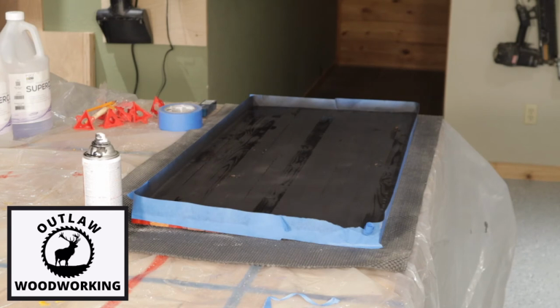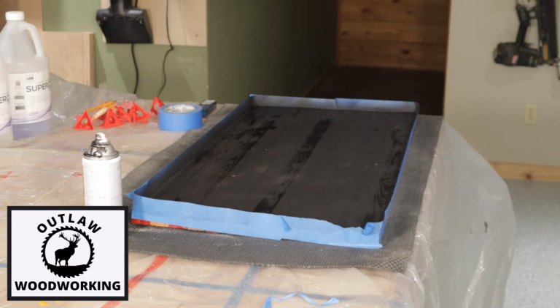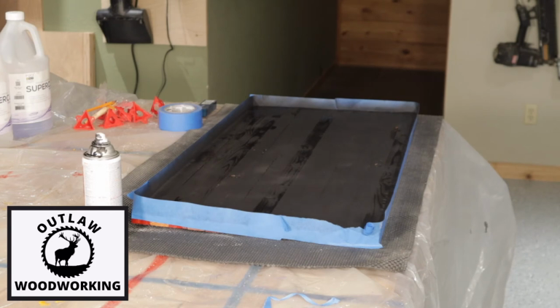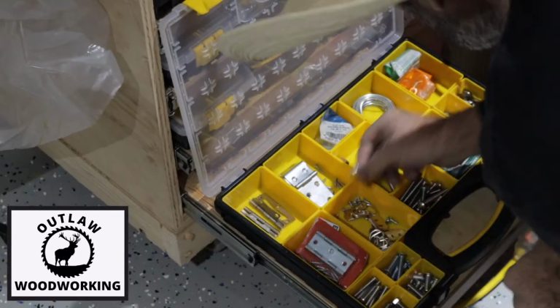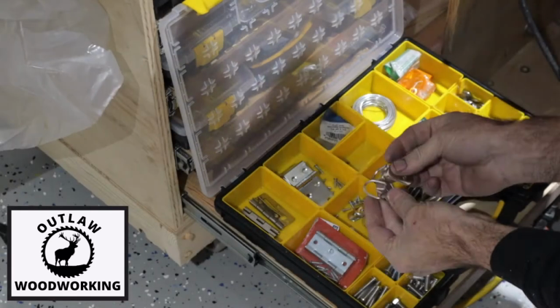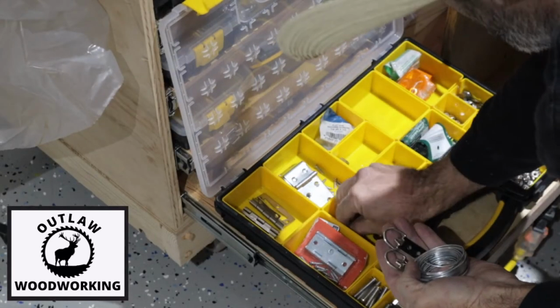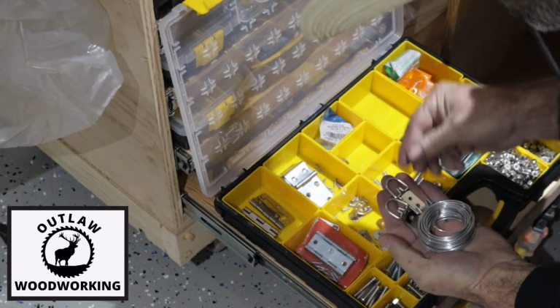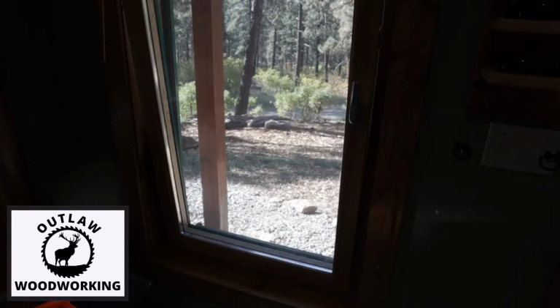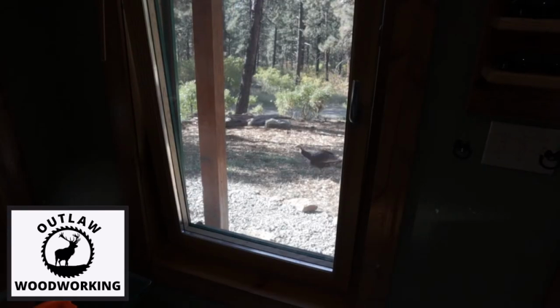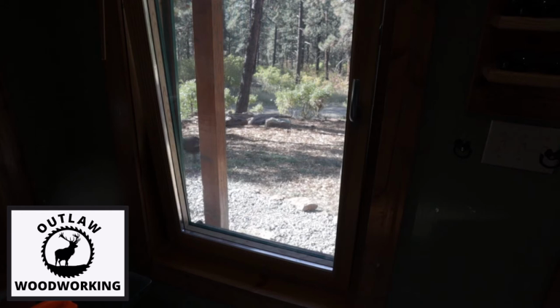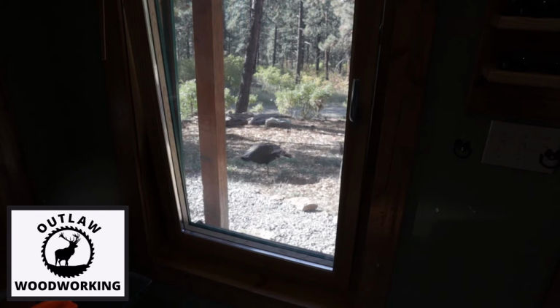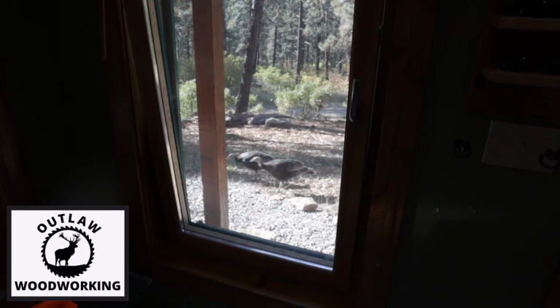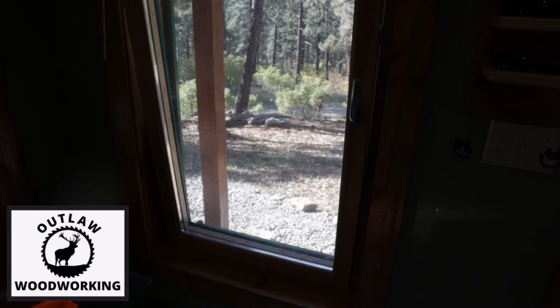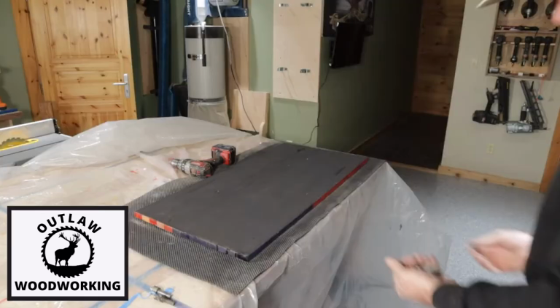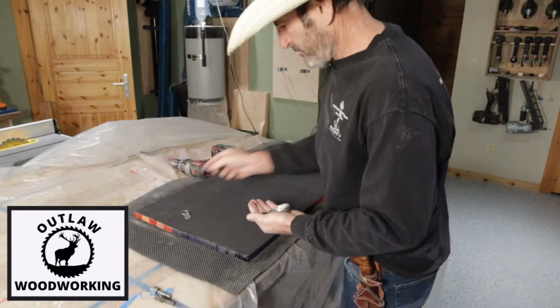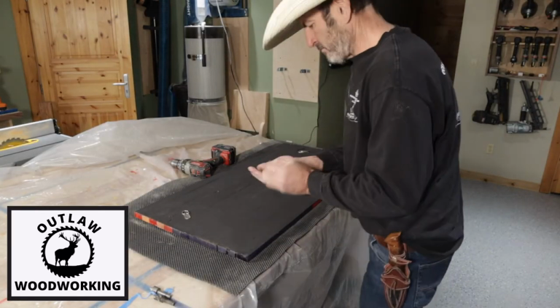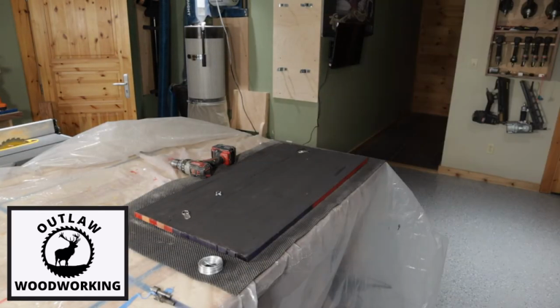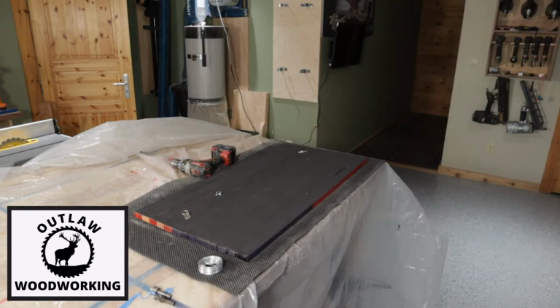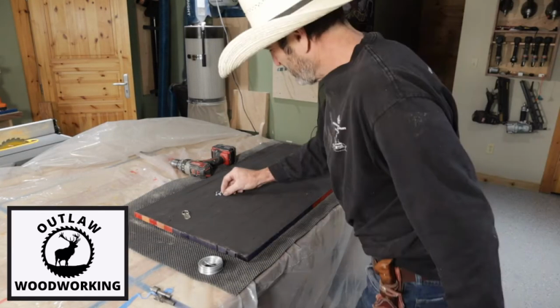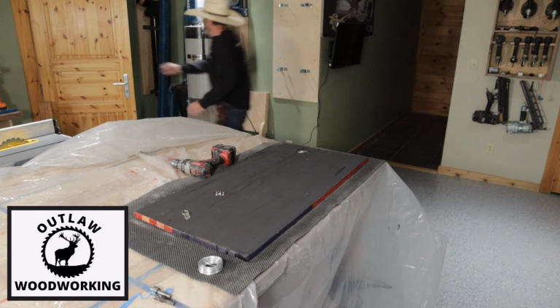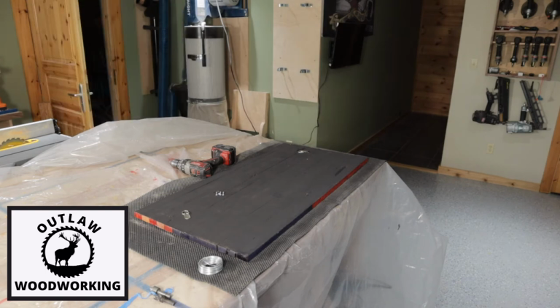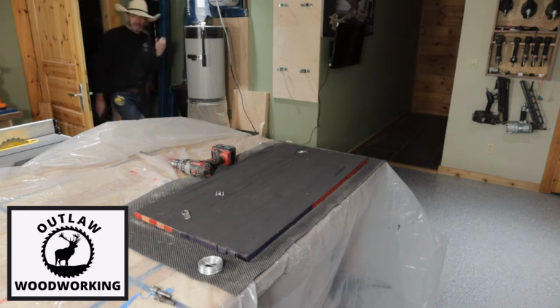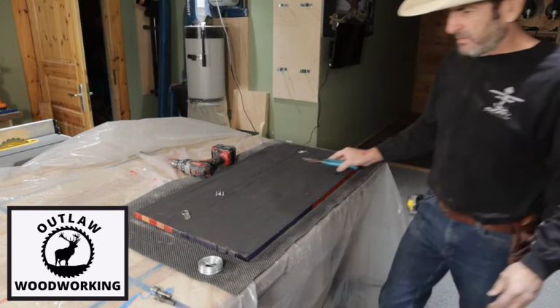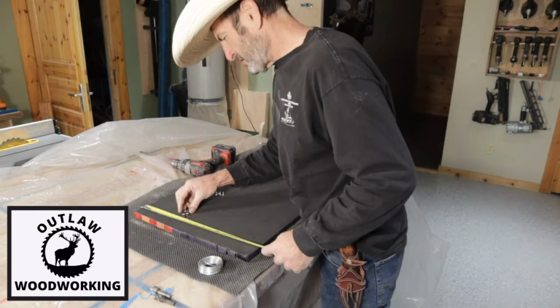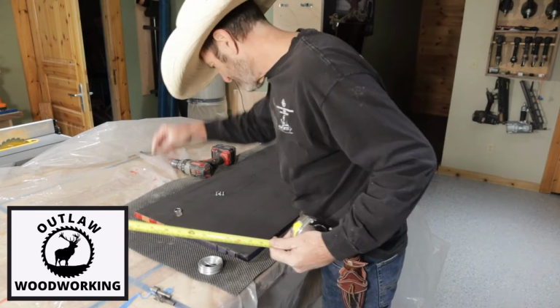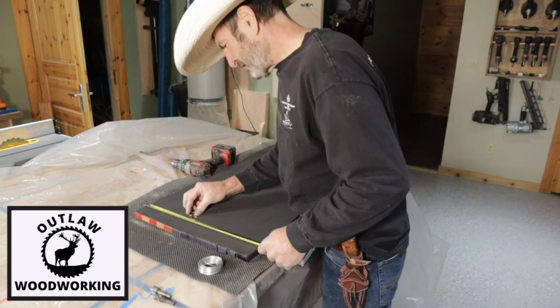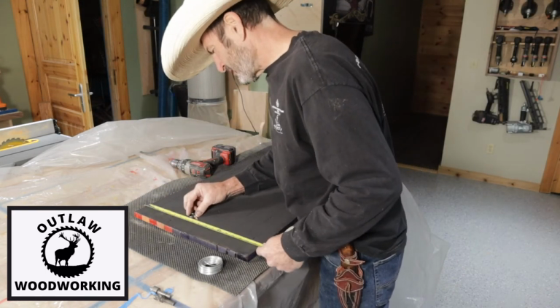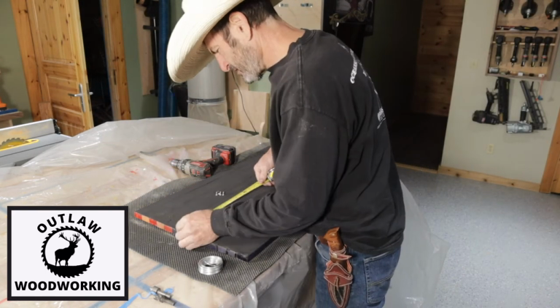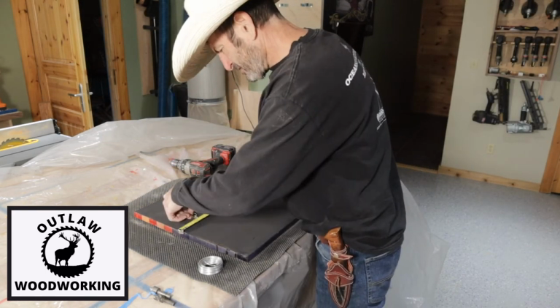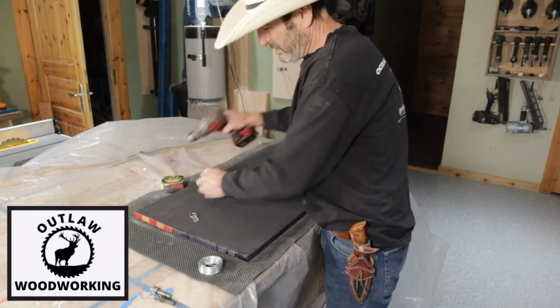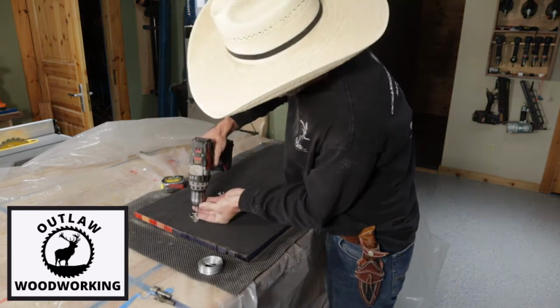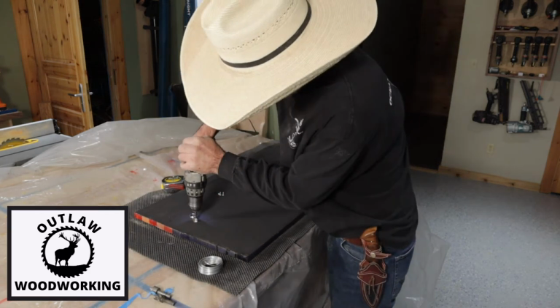I then get some picture hanger material. These turkeys went by while I was doing it — like 50 turkeys — but I proceed to mount the picture hanger material on it. A couple of hooks and some wire.